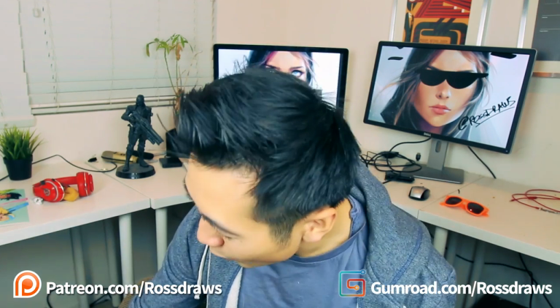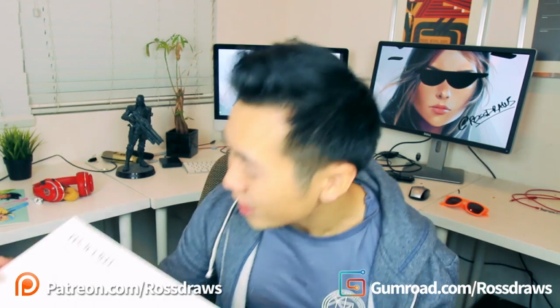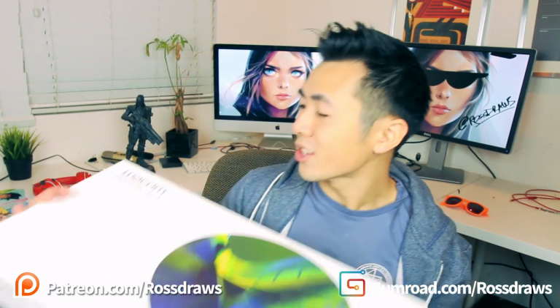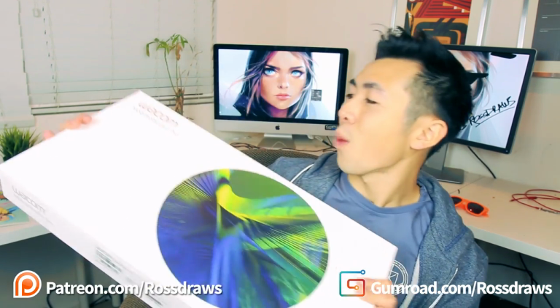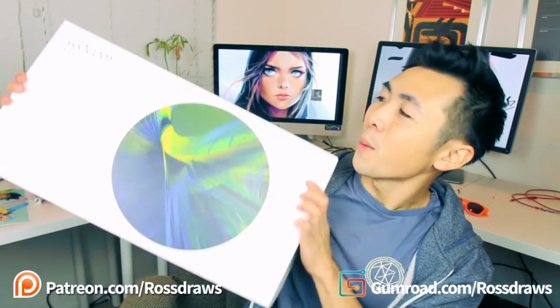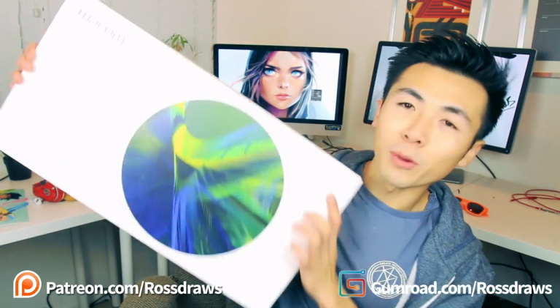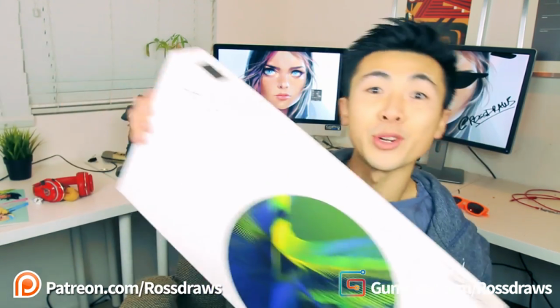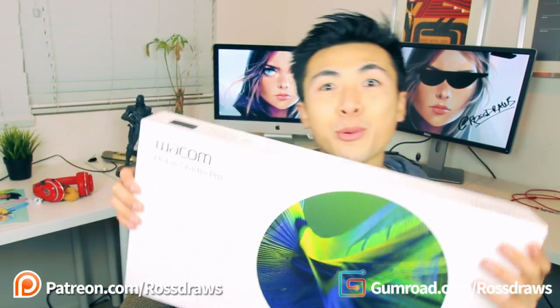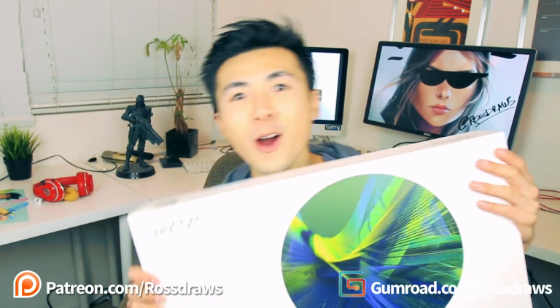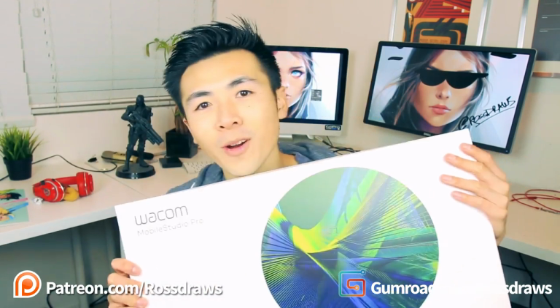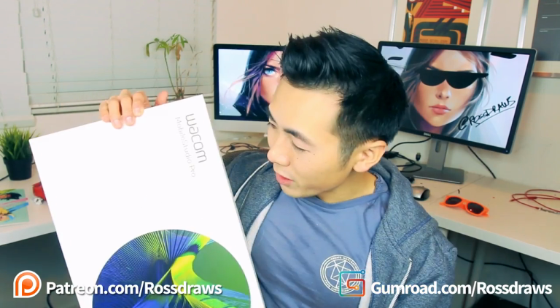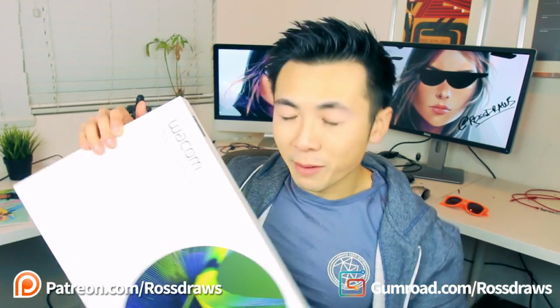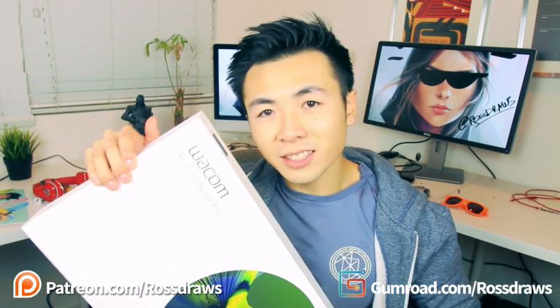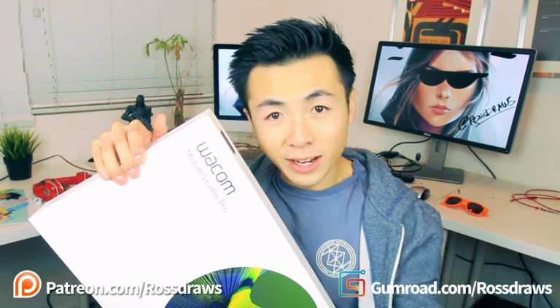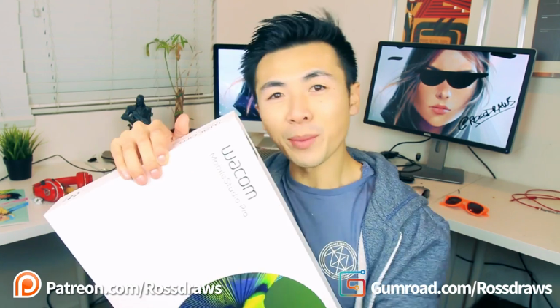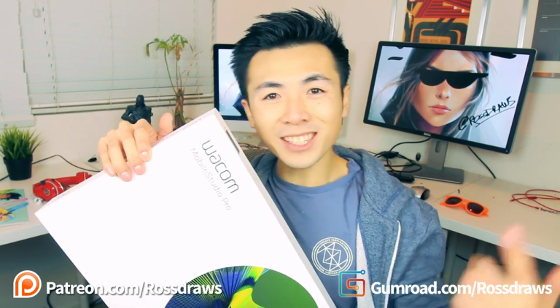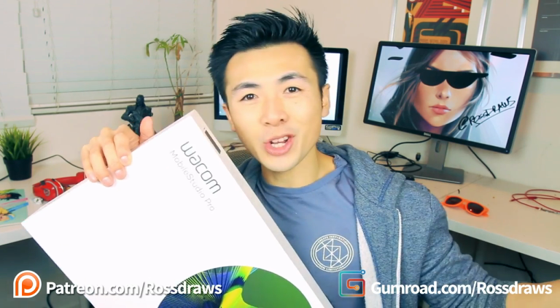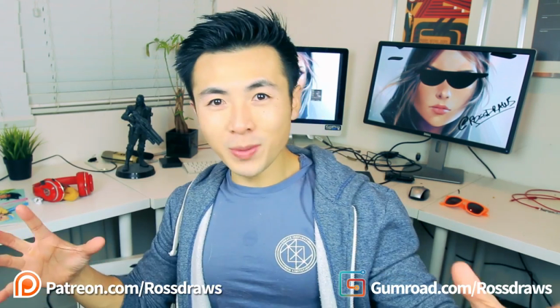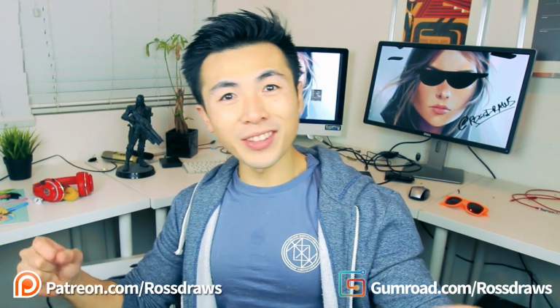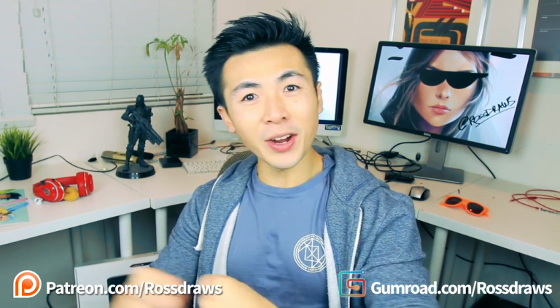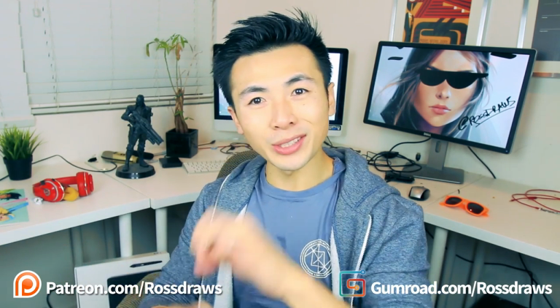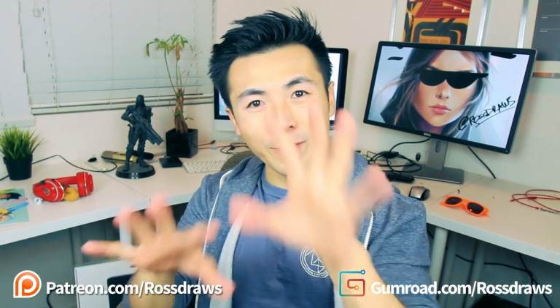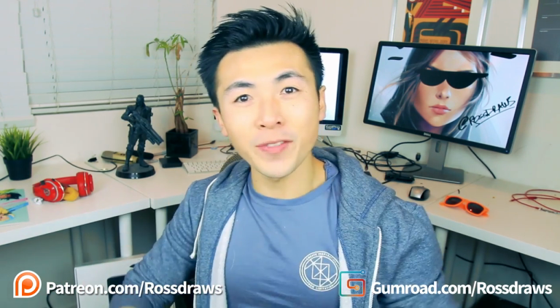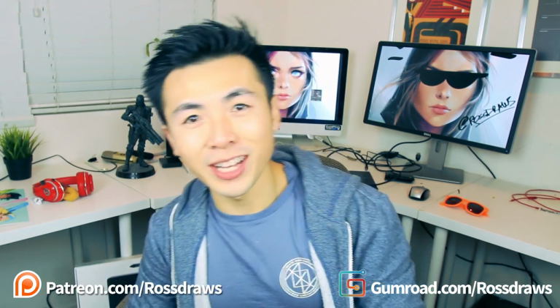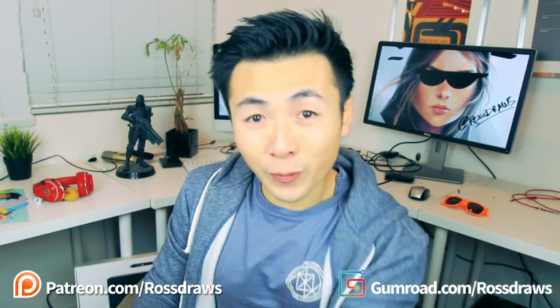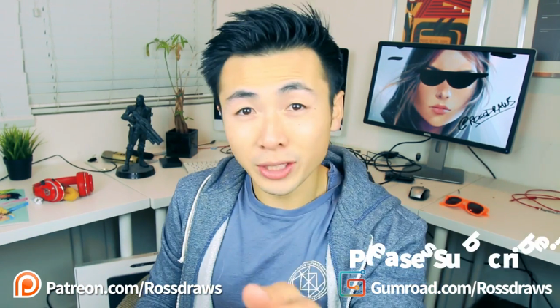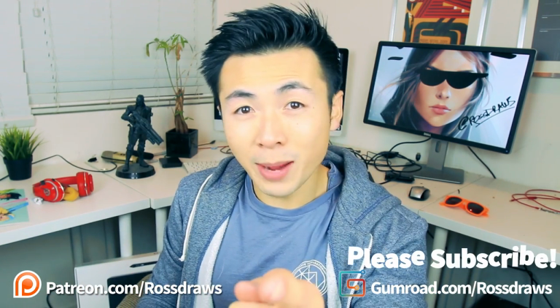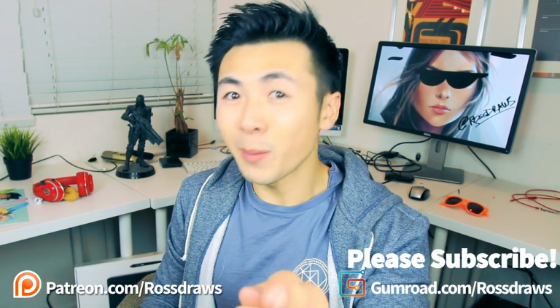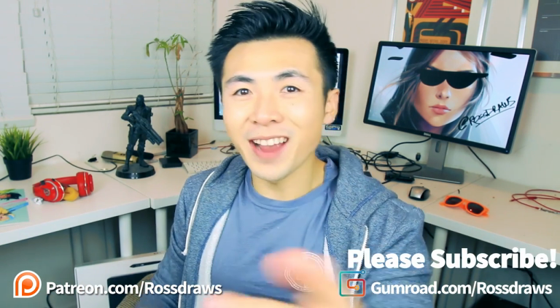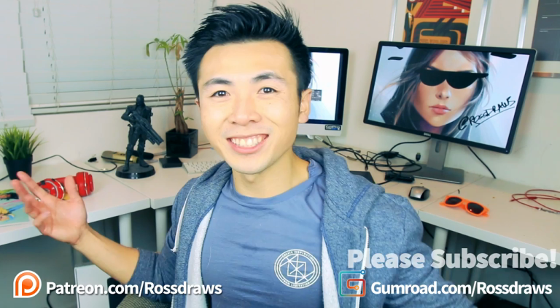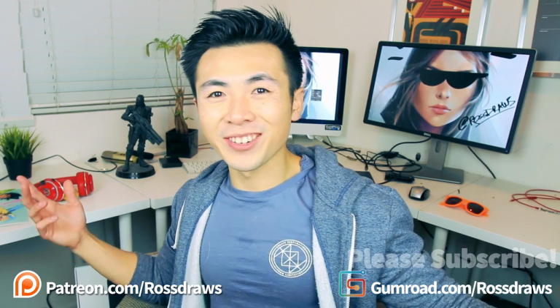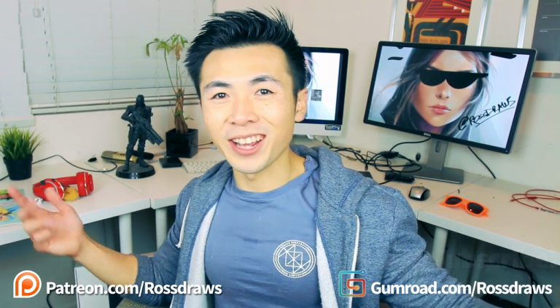Also, I just got this Wacom Mobile Studio Pro! So I'm gonna do an unboxing video and I'm gonna make a sketch. It's almost the end of the year, so there are a few more videos left. Don't forget to subscribe, and remember — every day is a color dodge day.